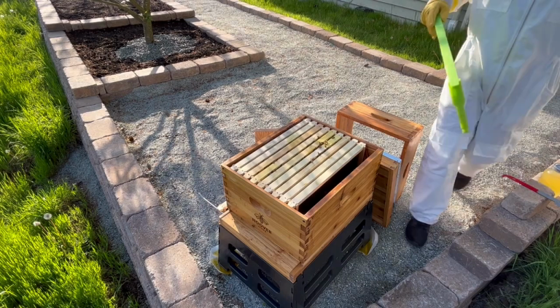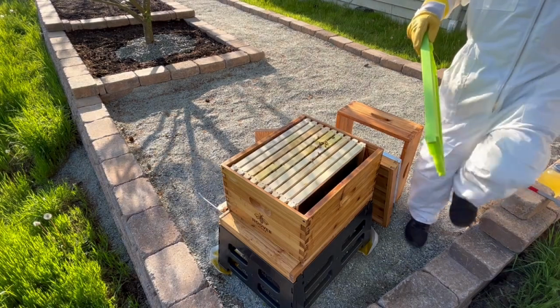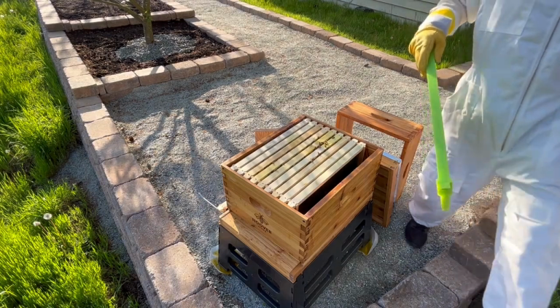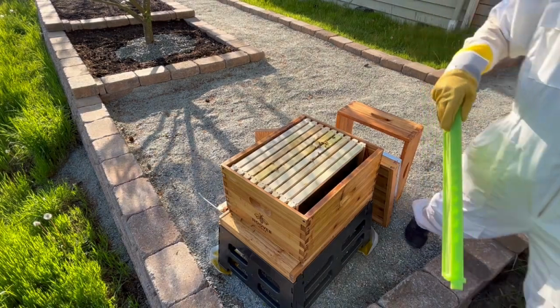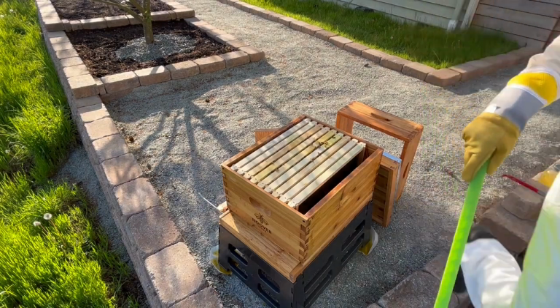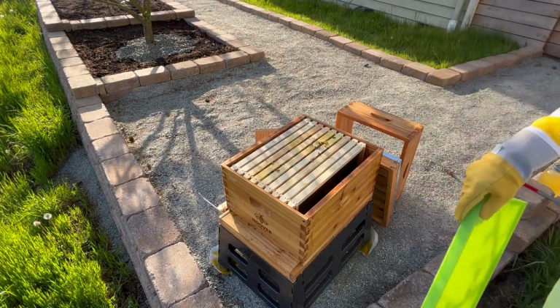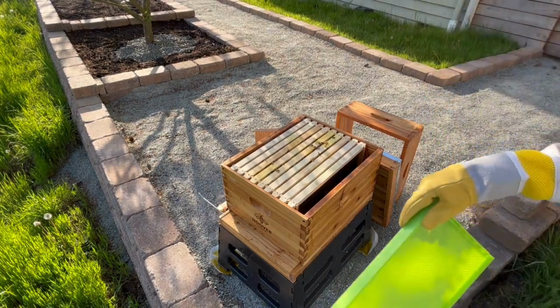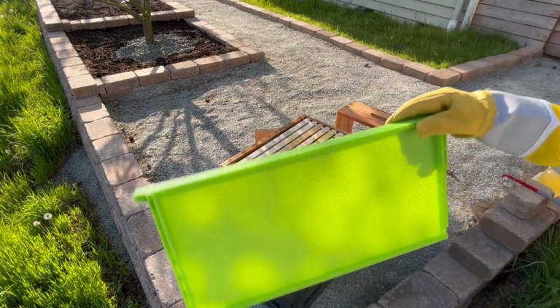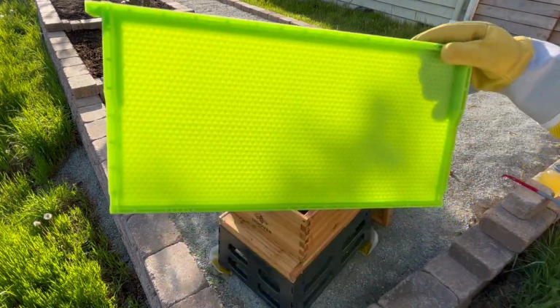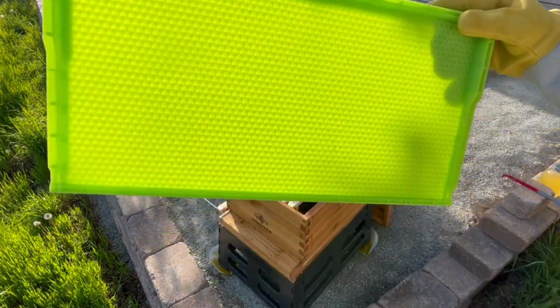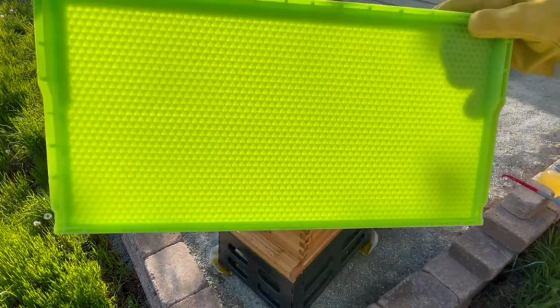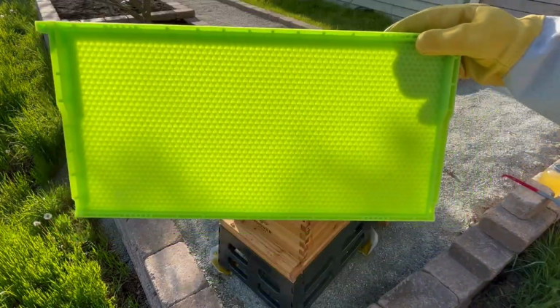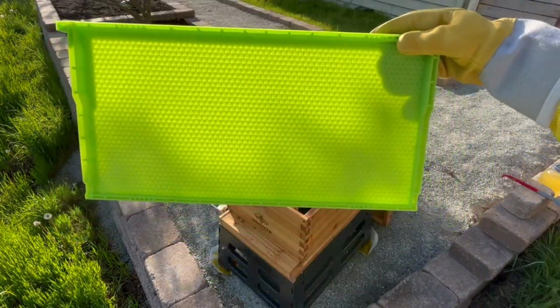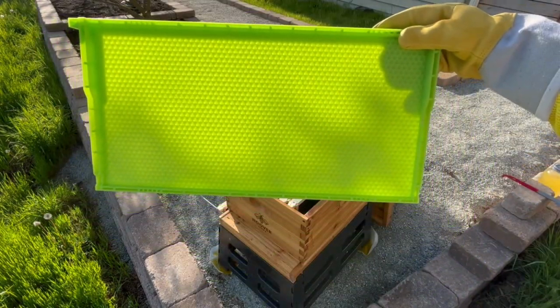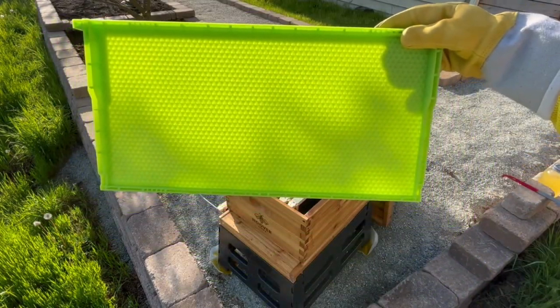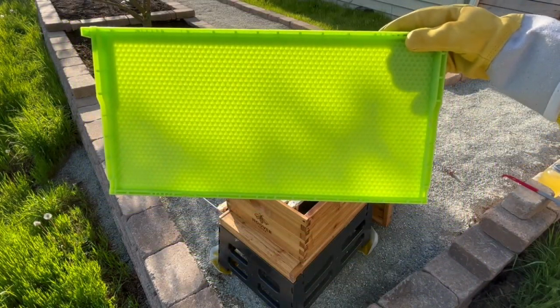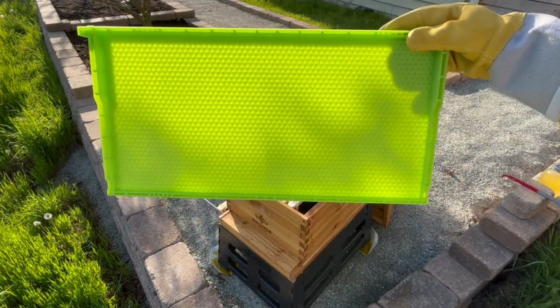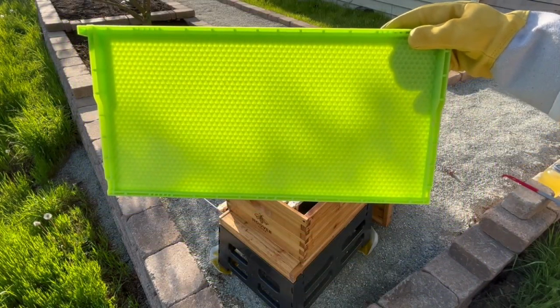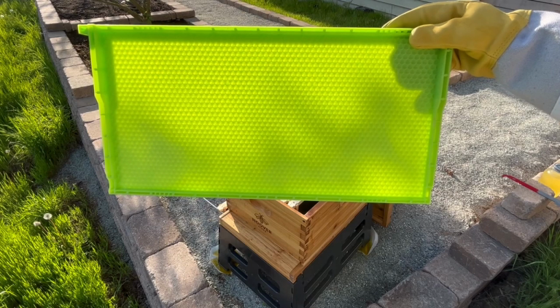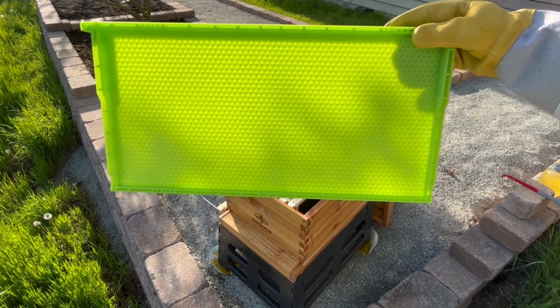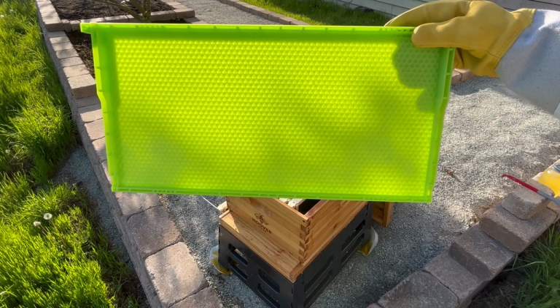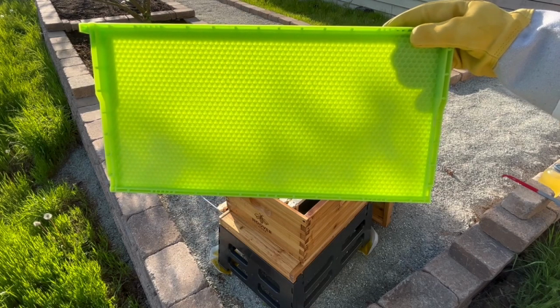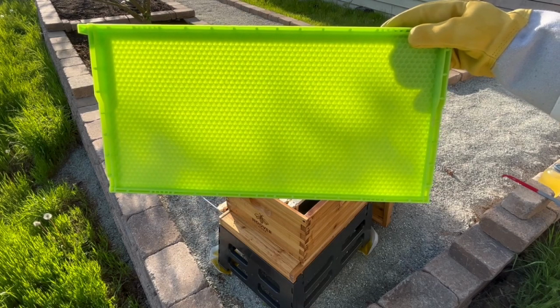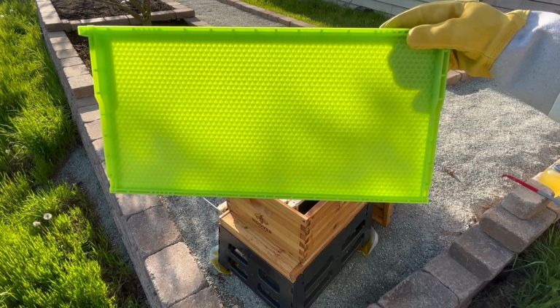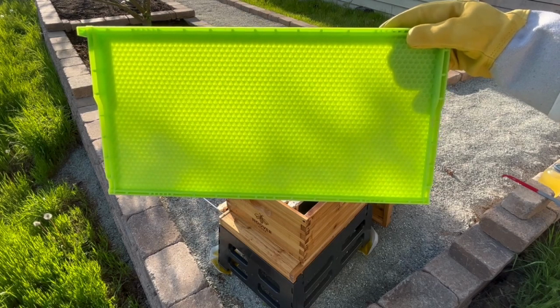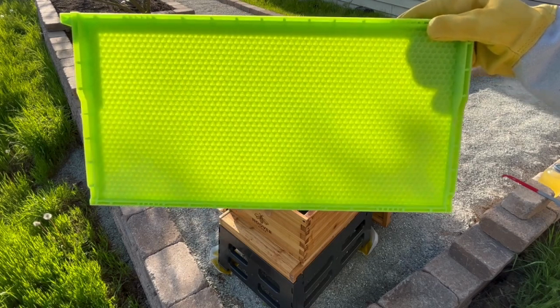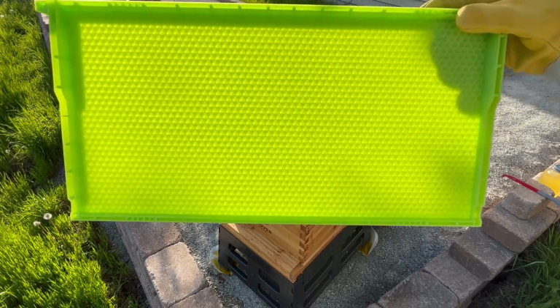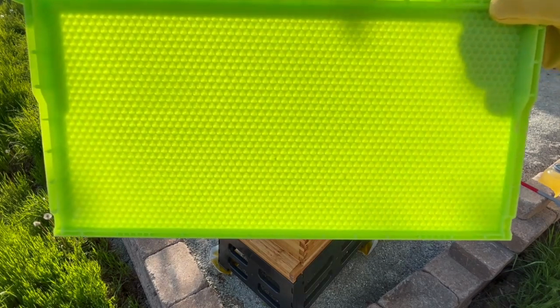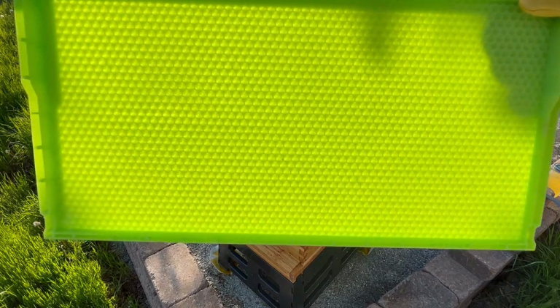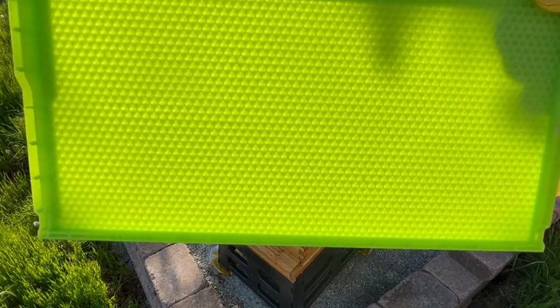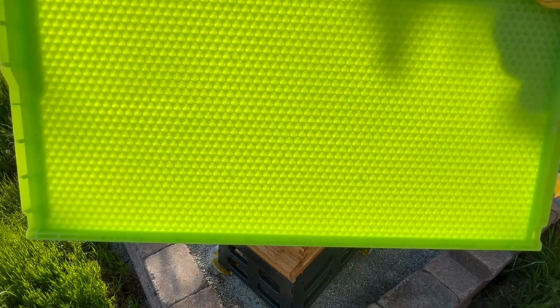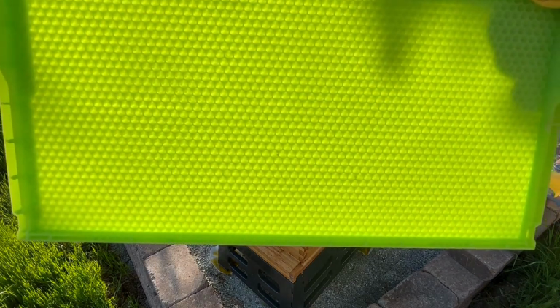Today, I will install Green Drone Comb to help control Varroa mites. But first, let me explain what that is and why it works.